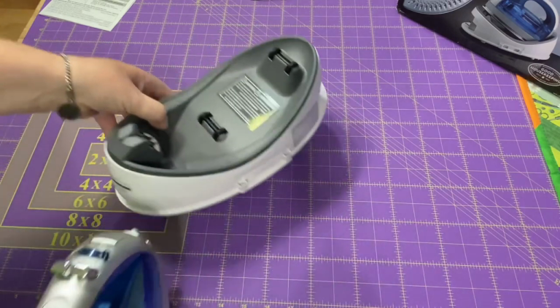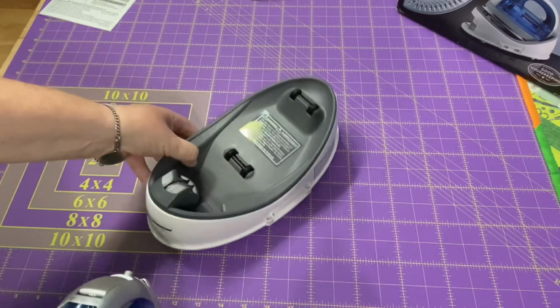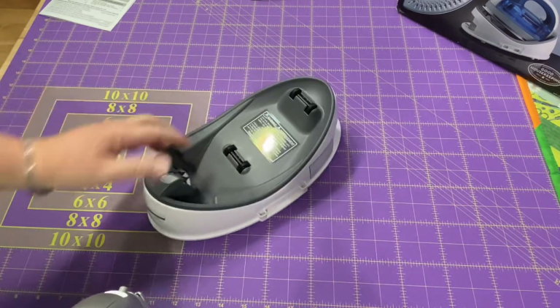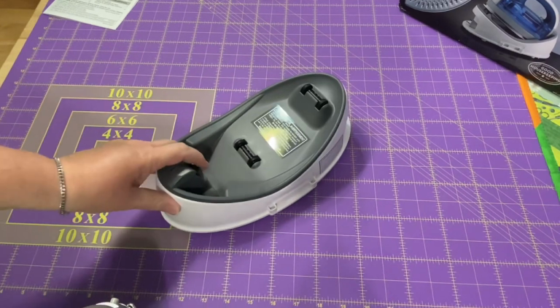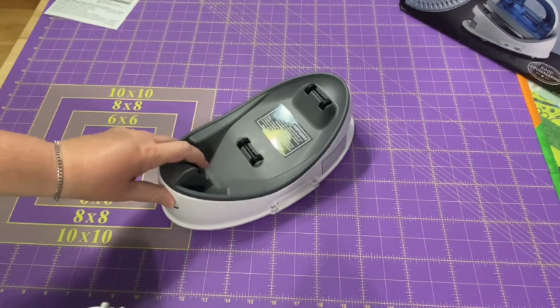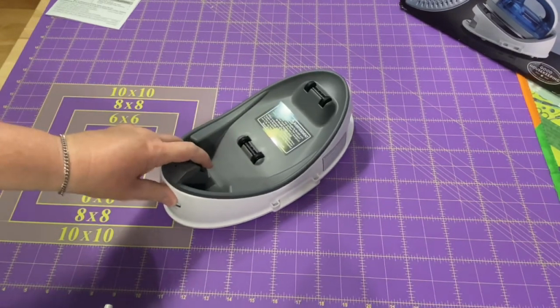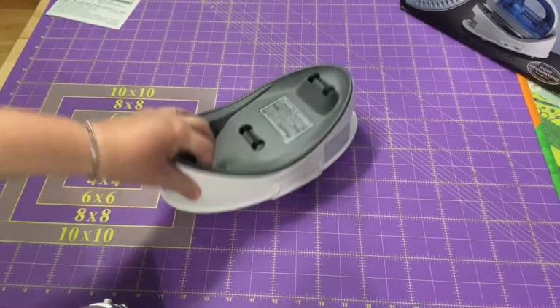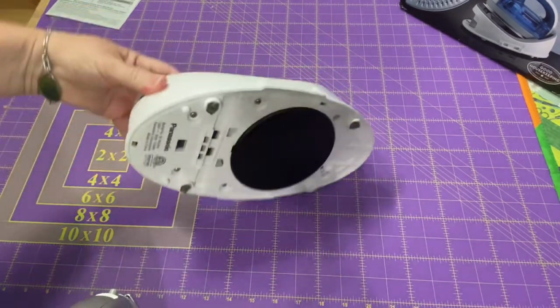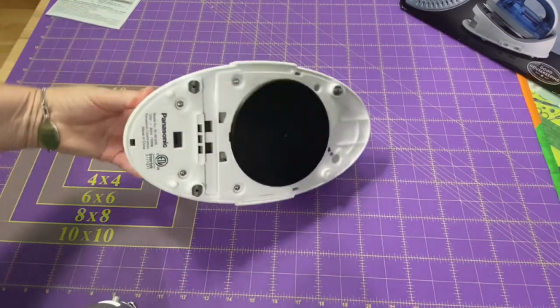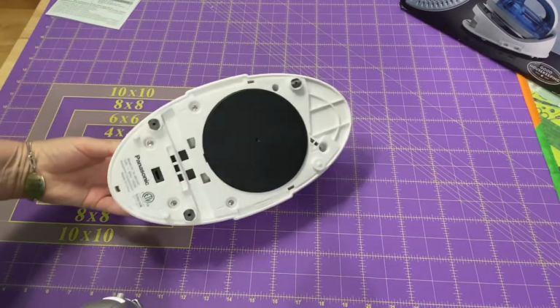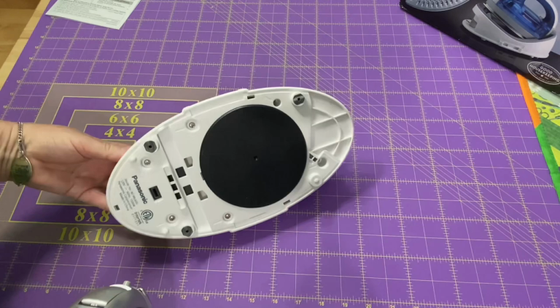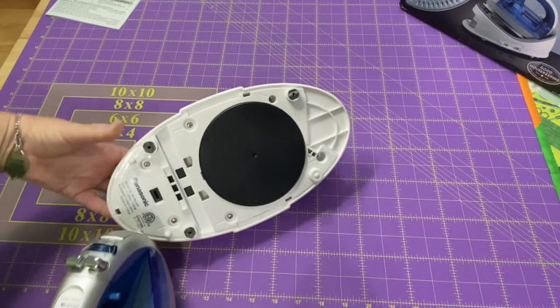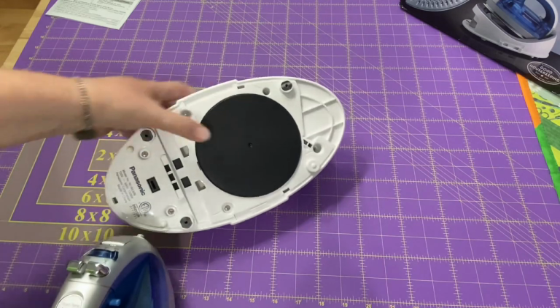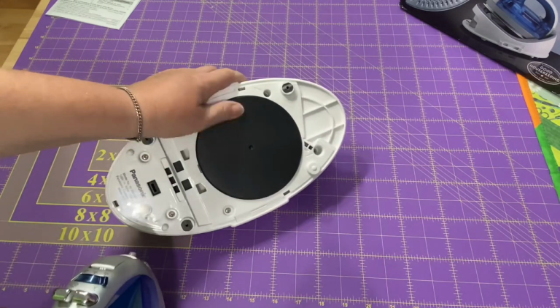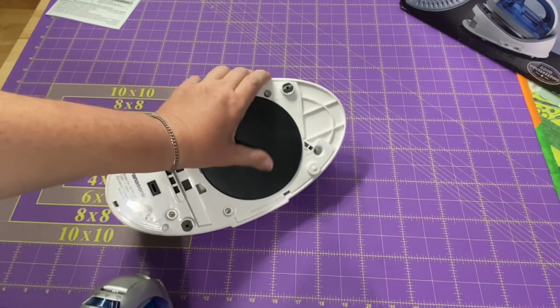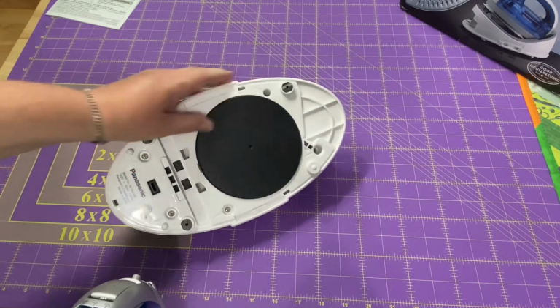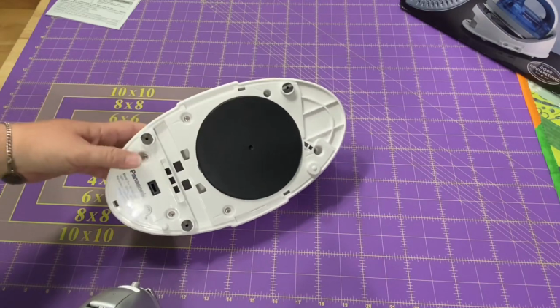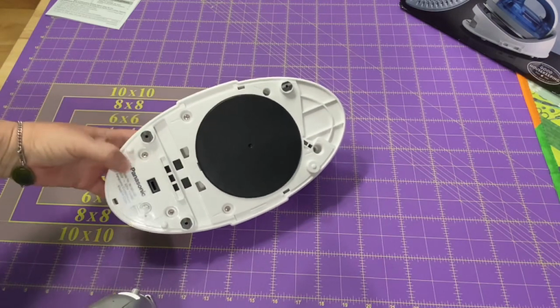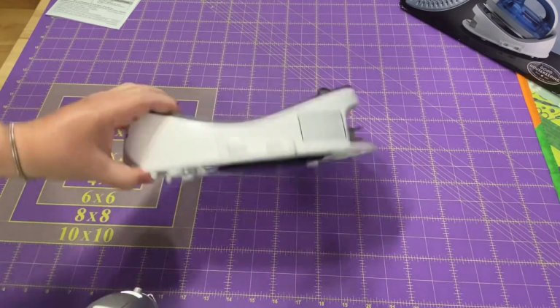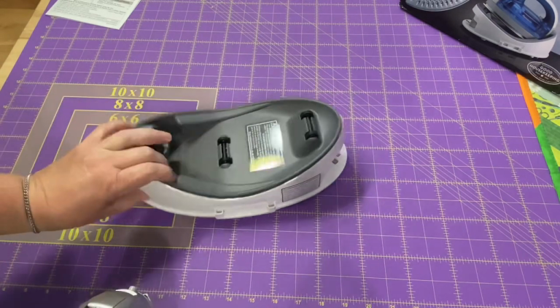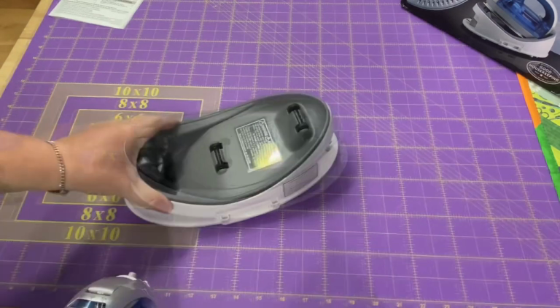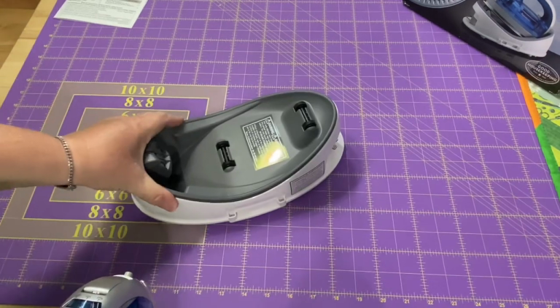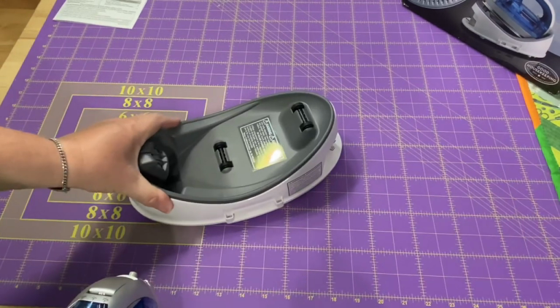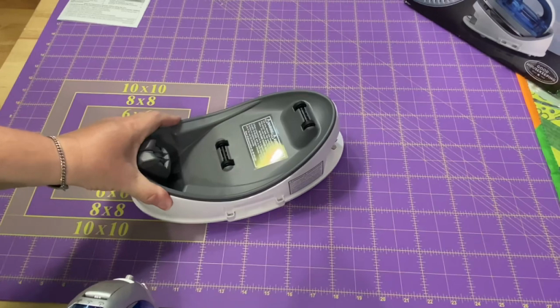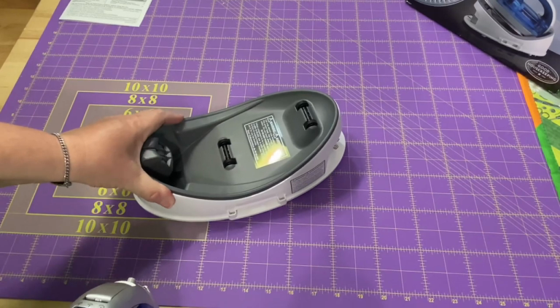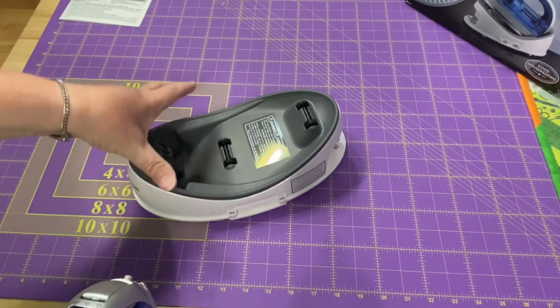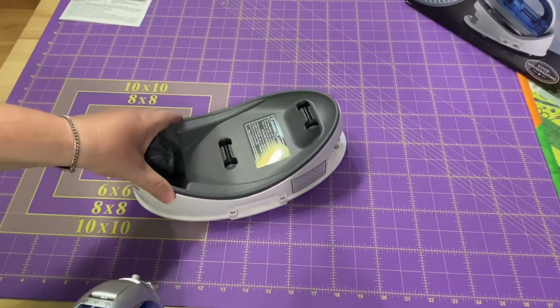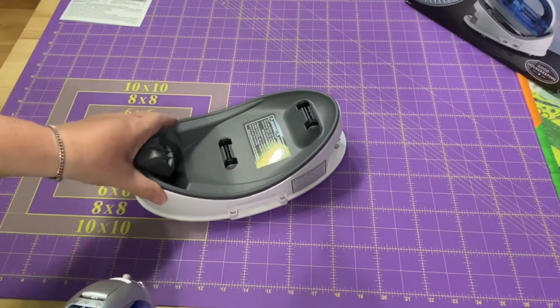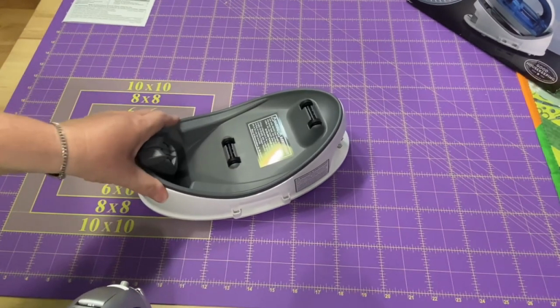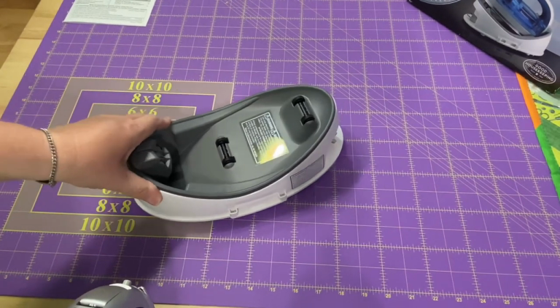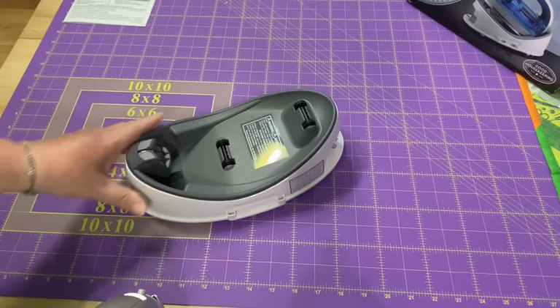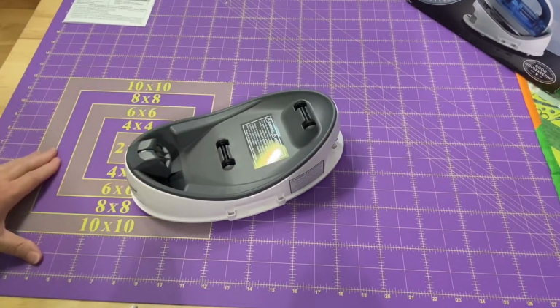The base is nice and sturdy. It's got this big gripper on the bottom, a big rubber mat, so it stays down really well. As you can see, just a little bit of force from my hand and it doesn't move.